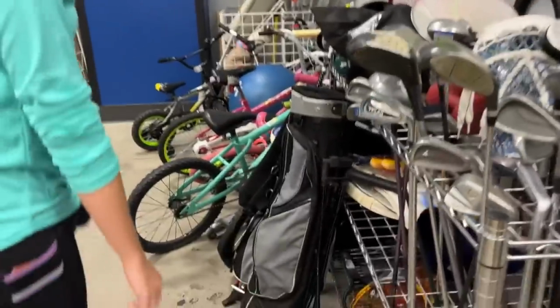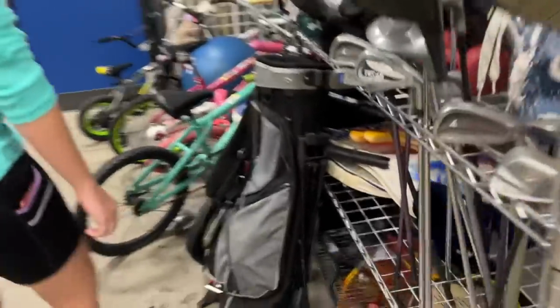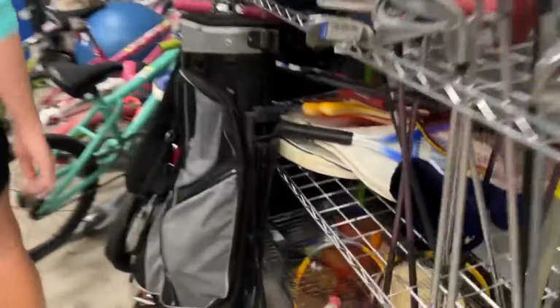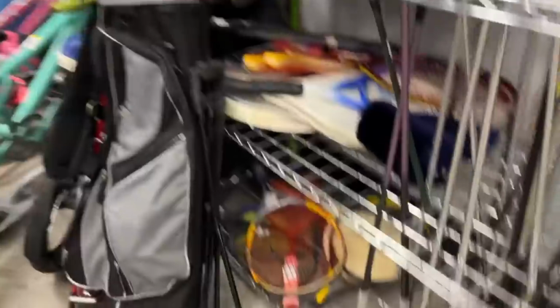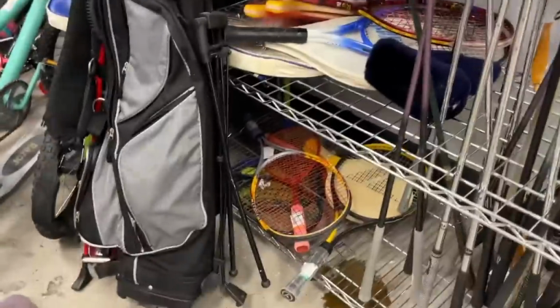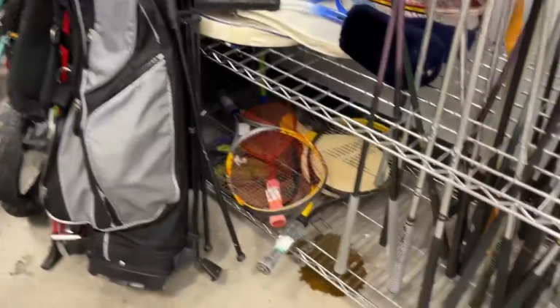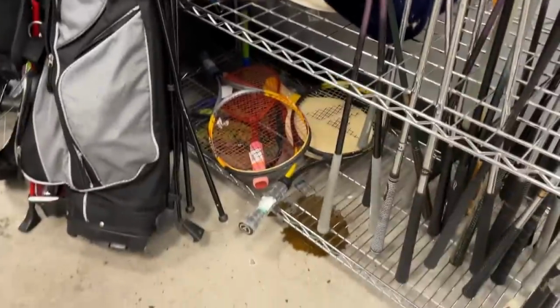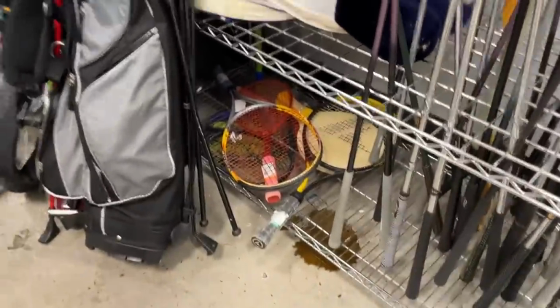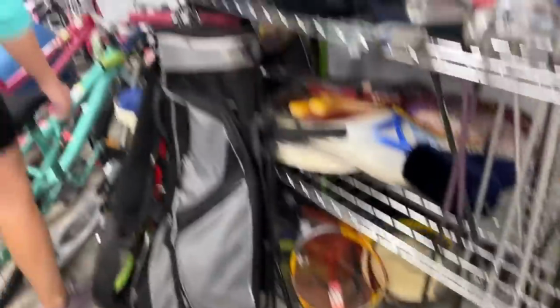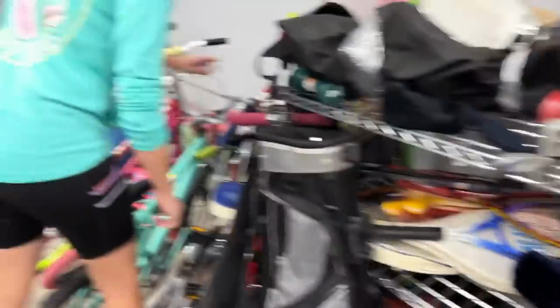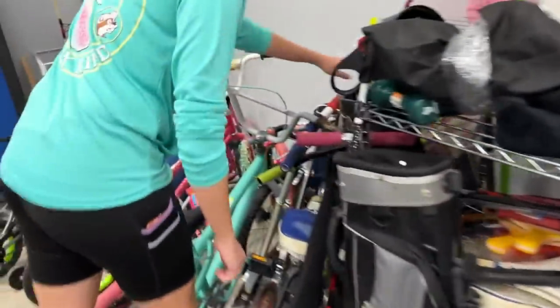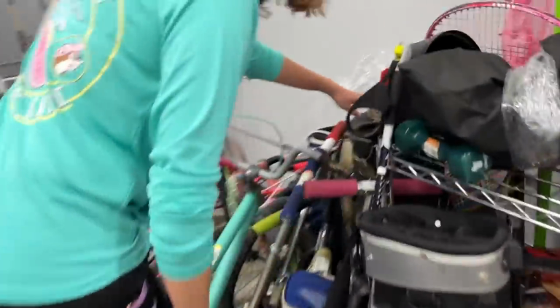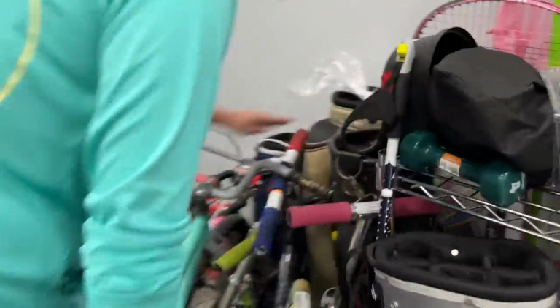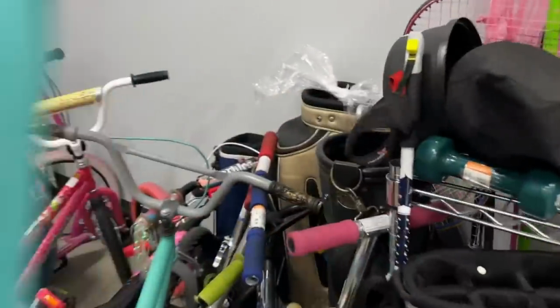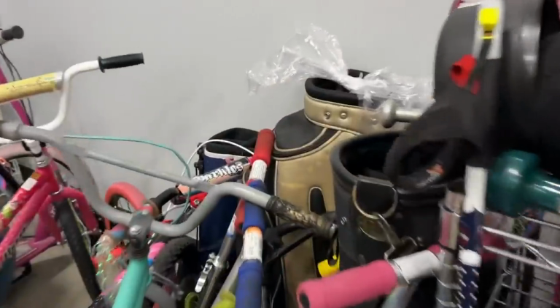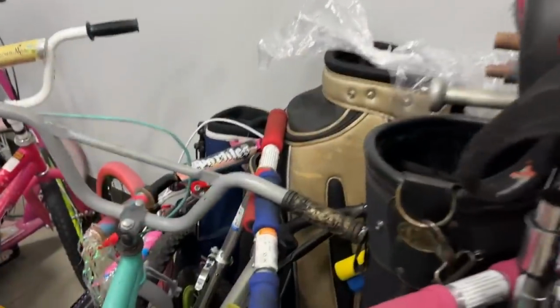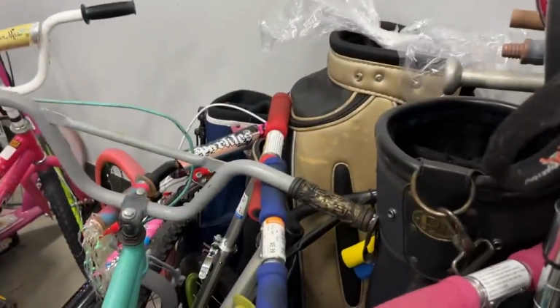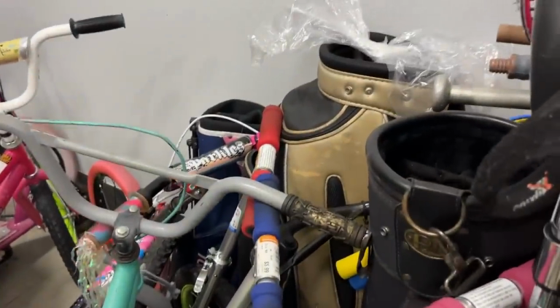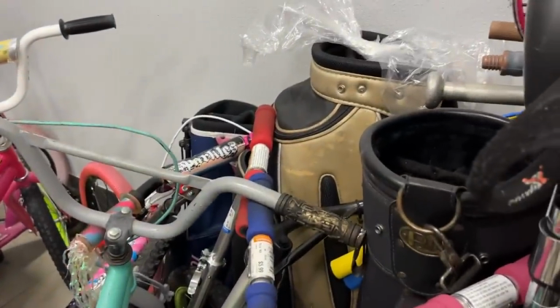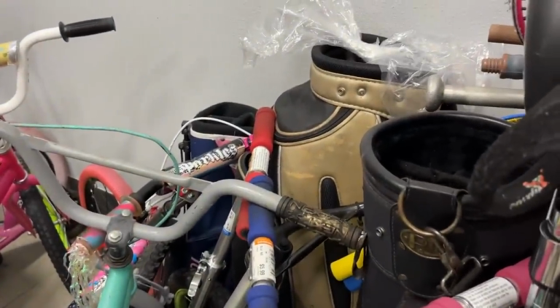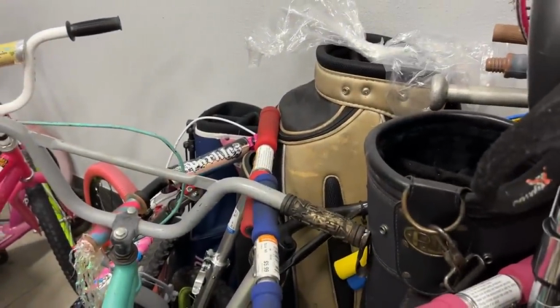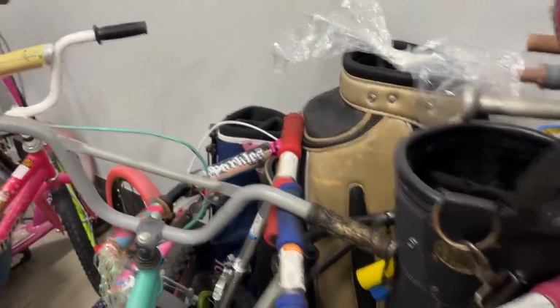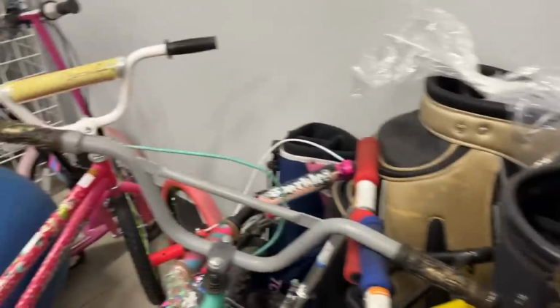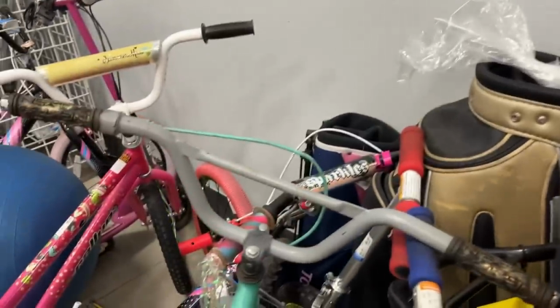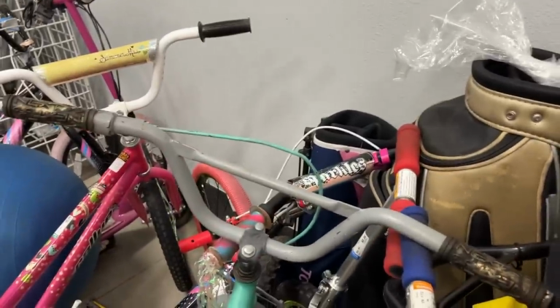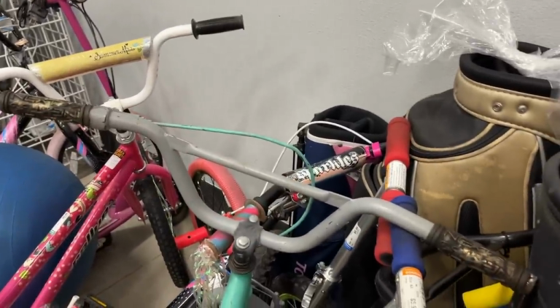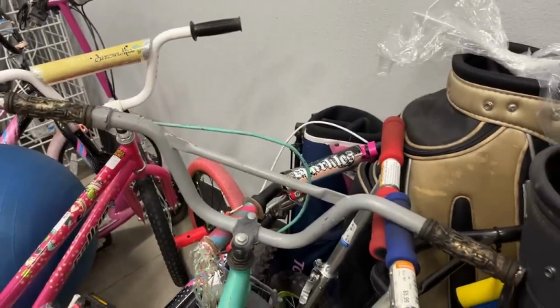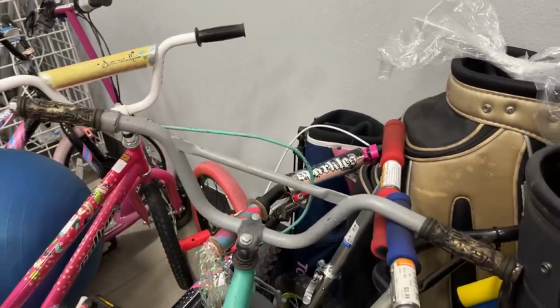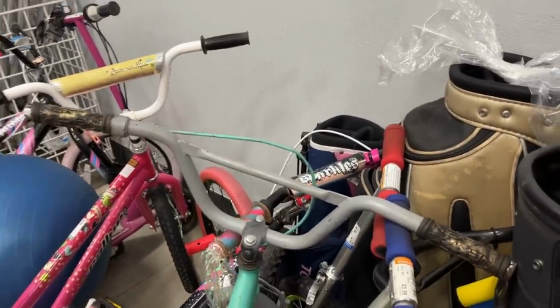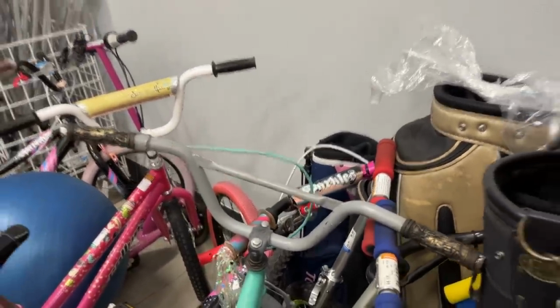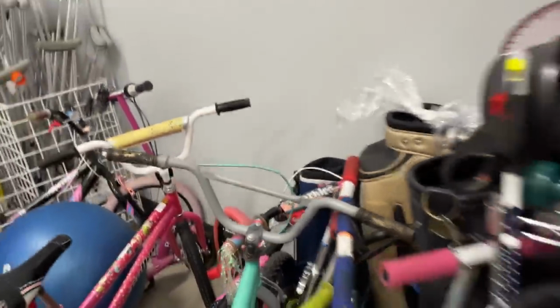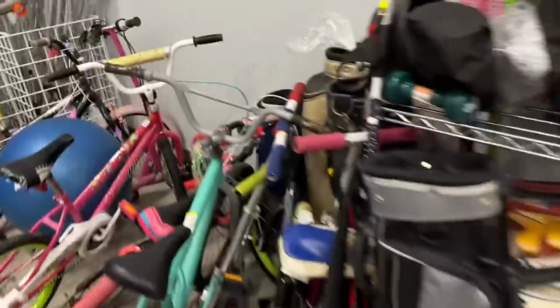Got a bunch of tennis rackets down there. Oh, we got a Callaway bag — it's not in the greatest condition though. That's a pretty sweet bag. Here's a little Top Flight junior bag — yeah, it's cute.